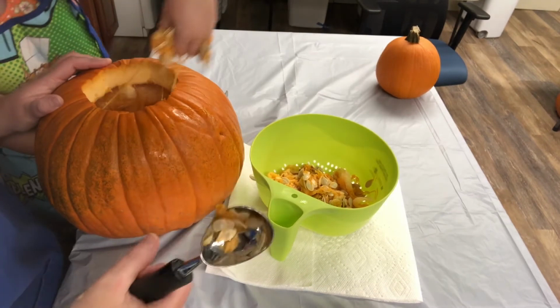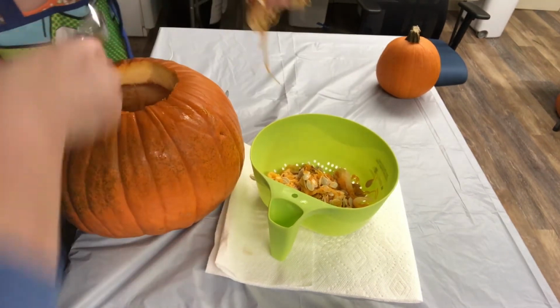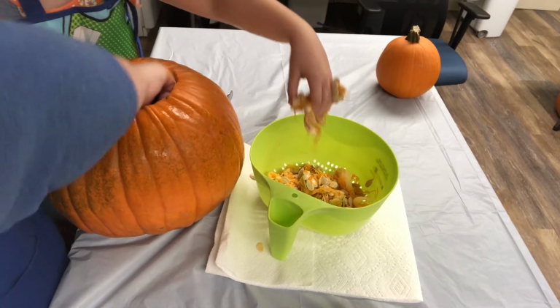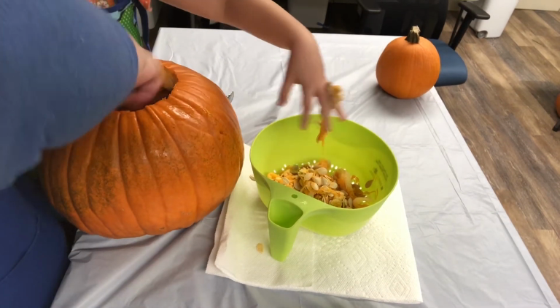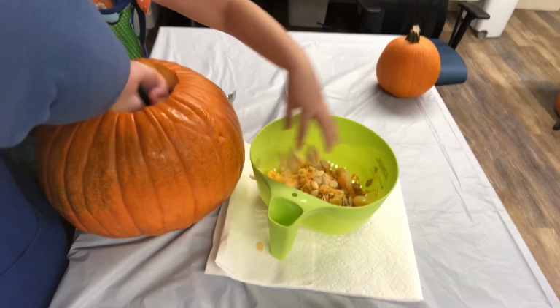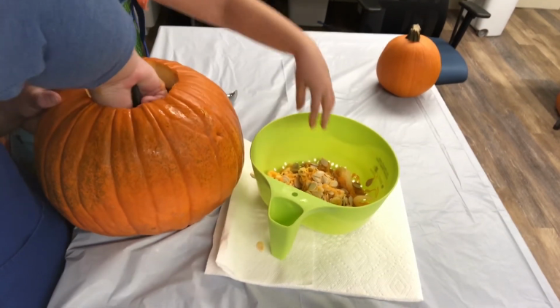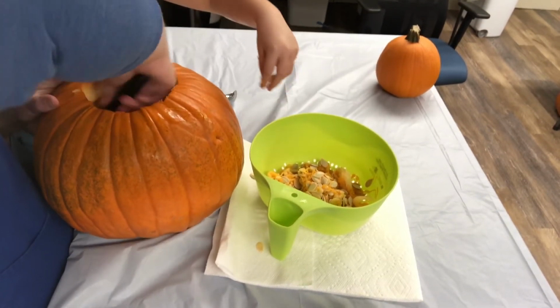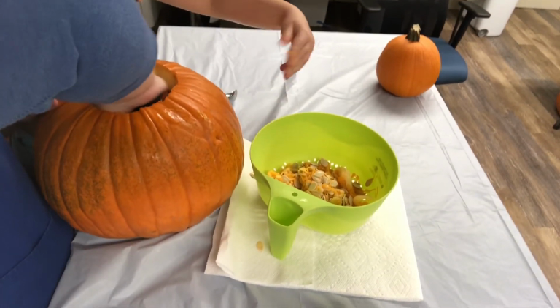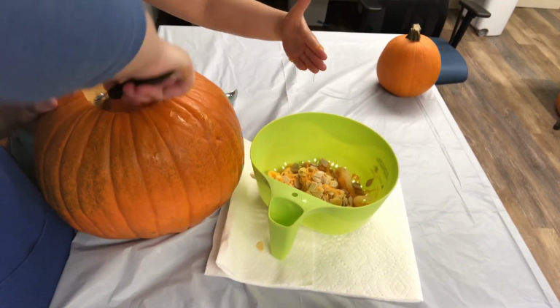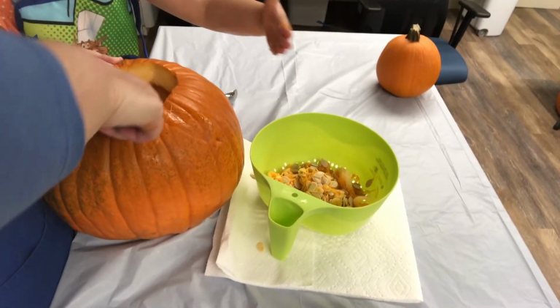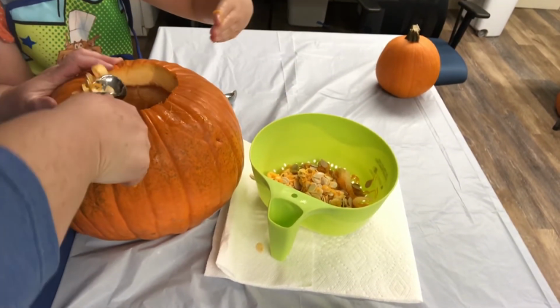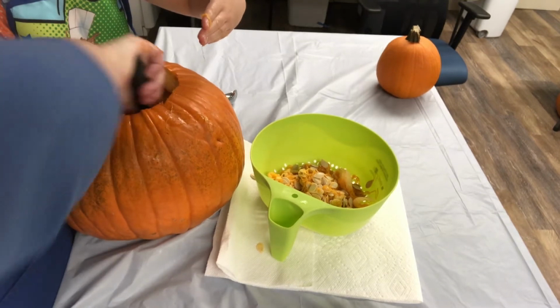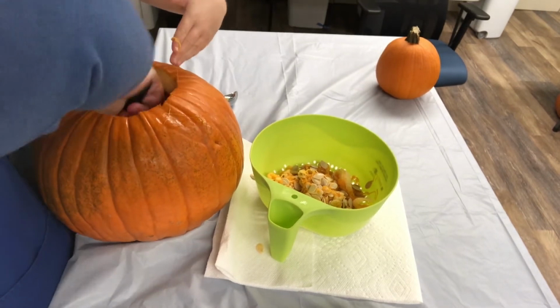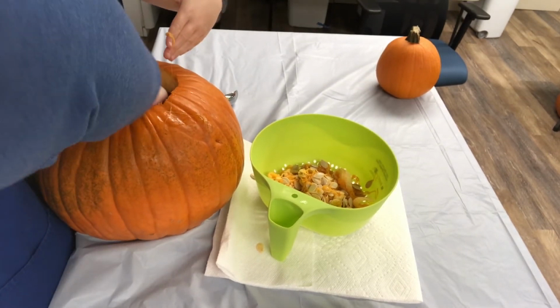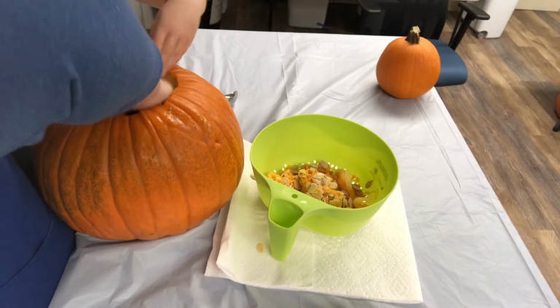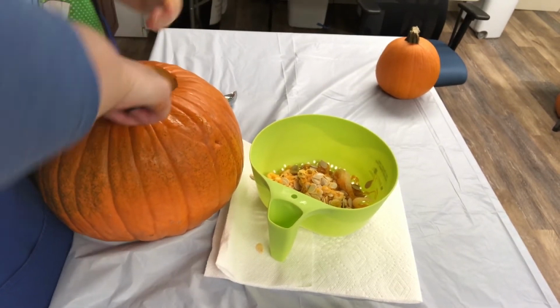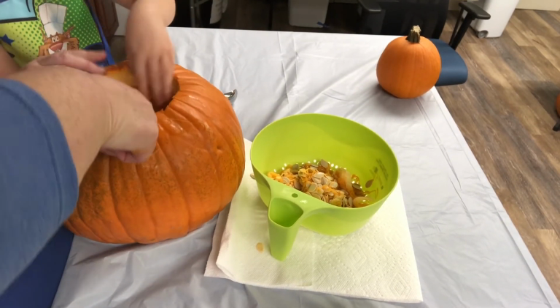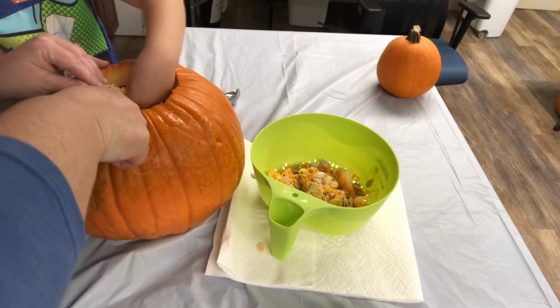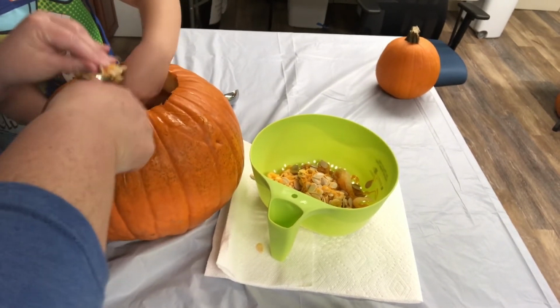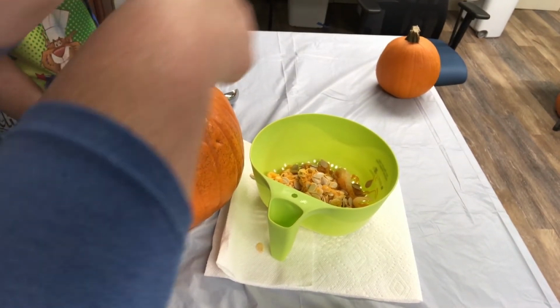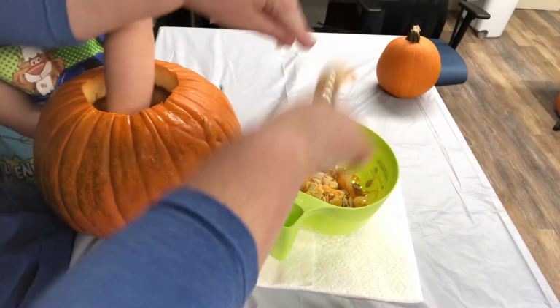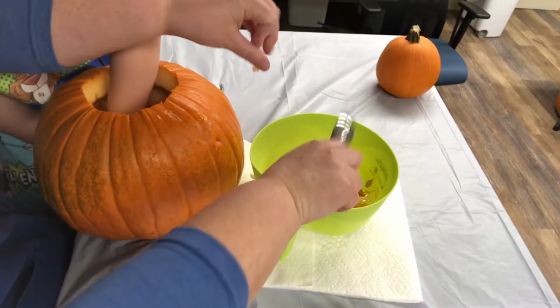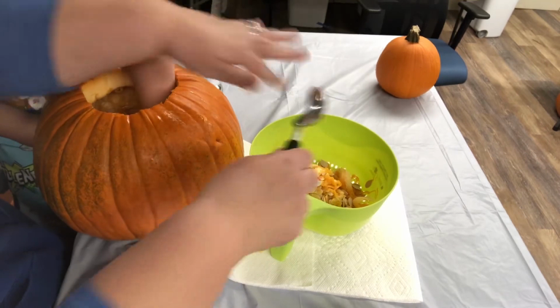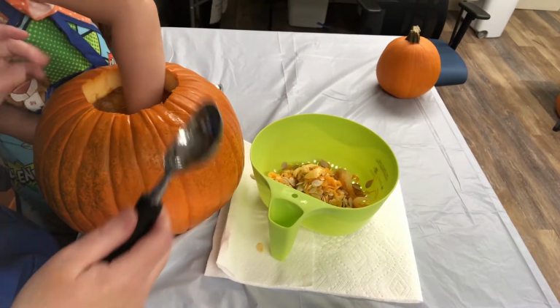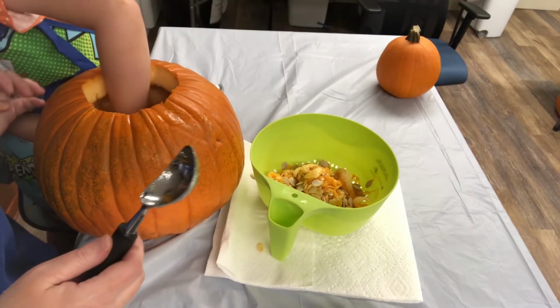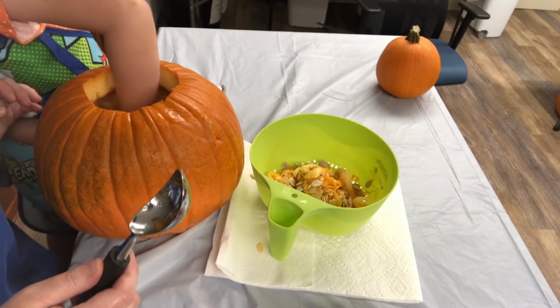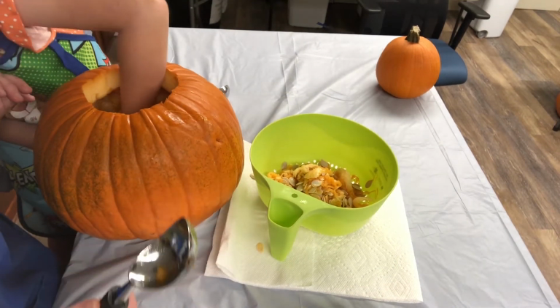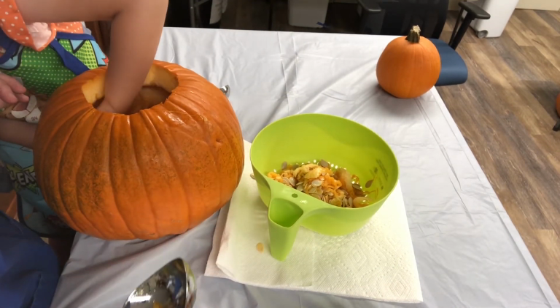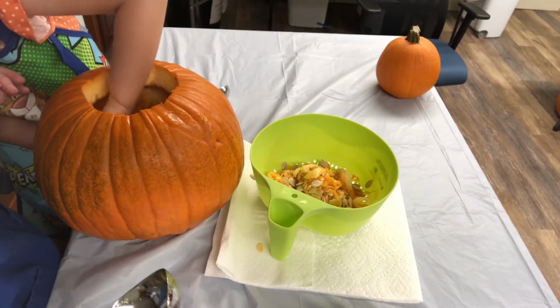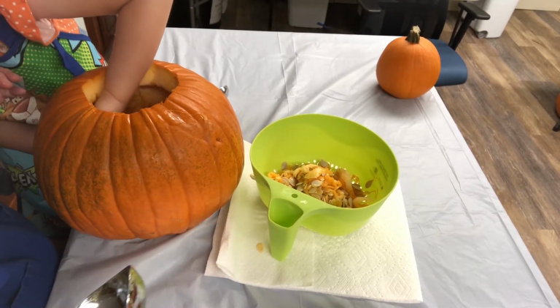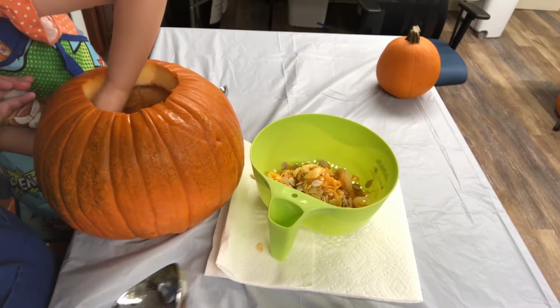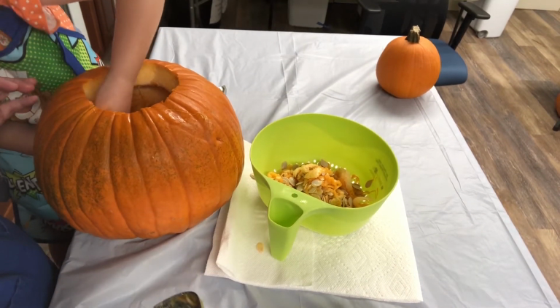Ella is really getting down there and getting those seeds. She's getting big scoops with her hand — hands are more helpful and make it a little easier.